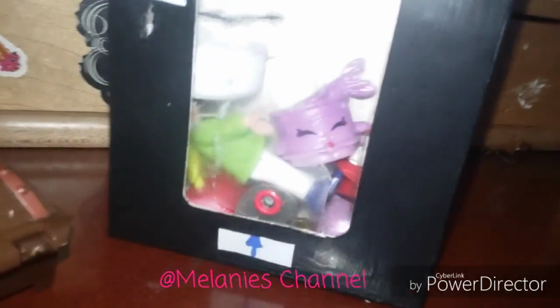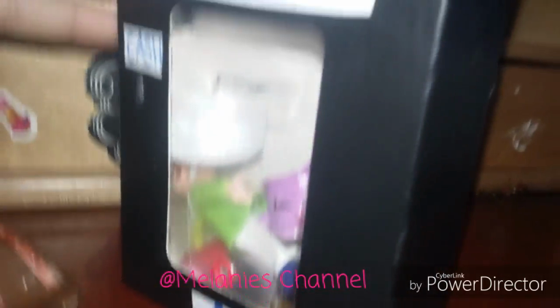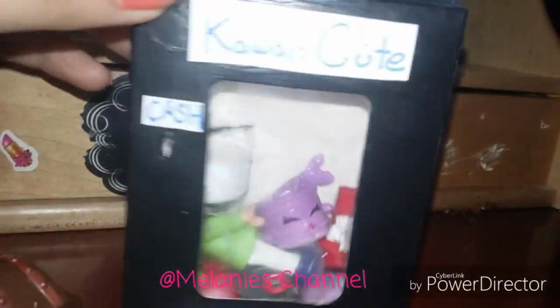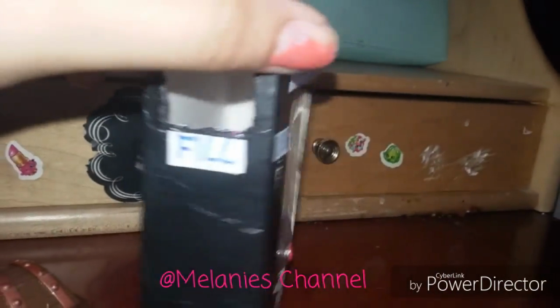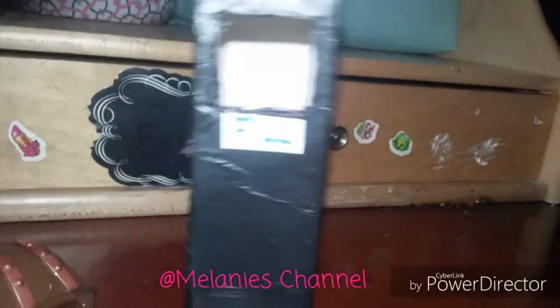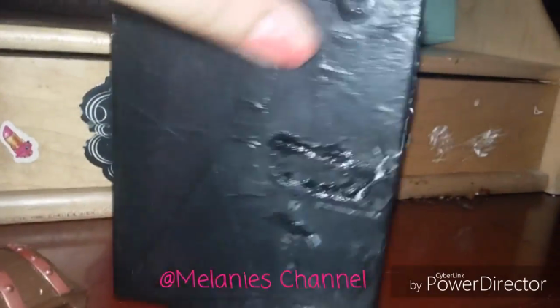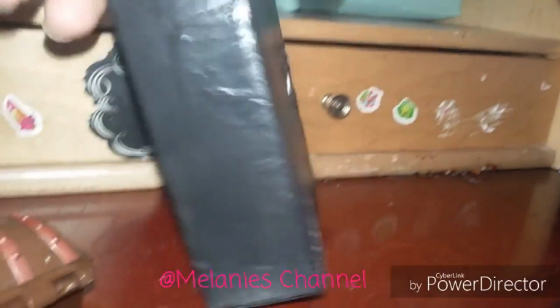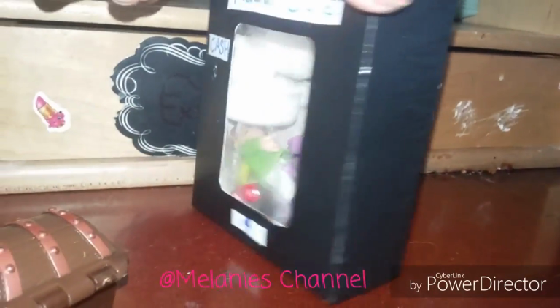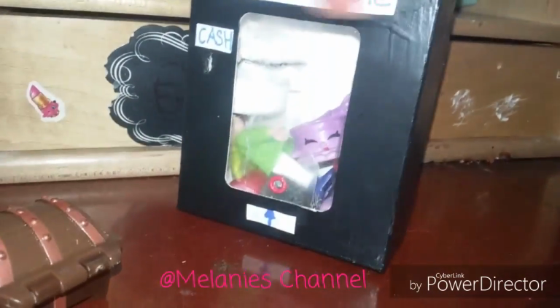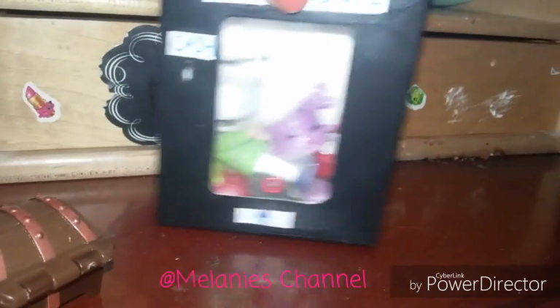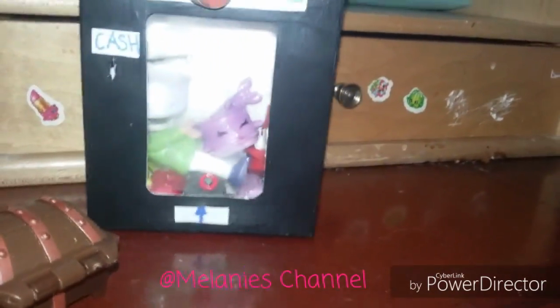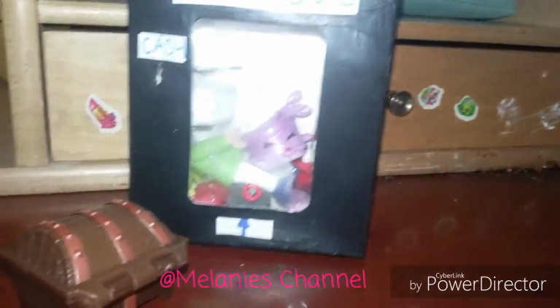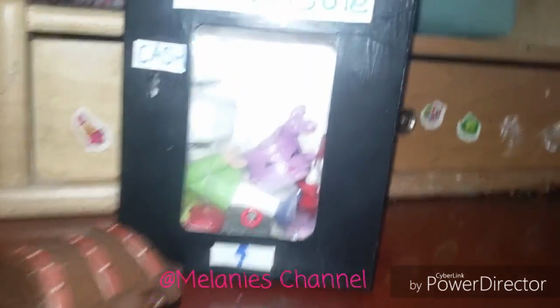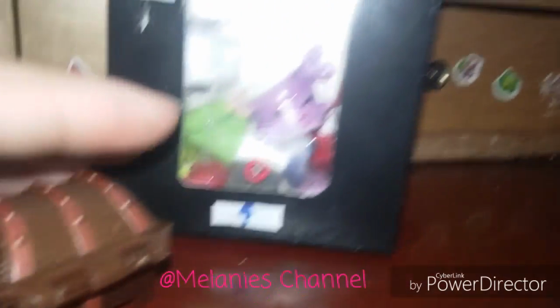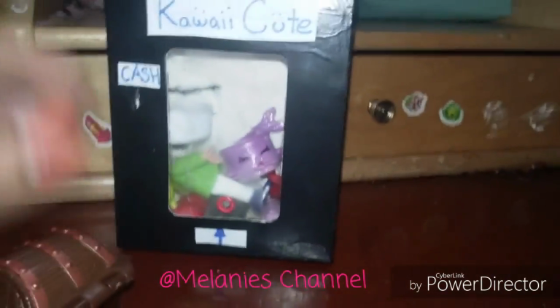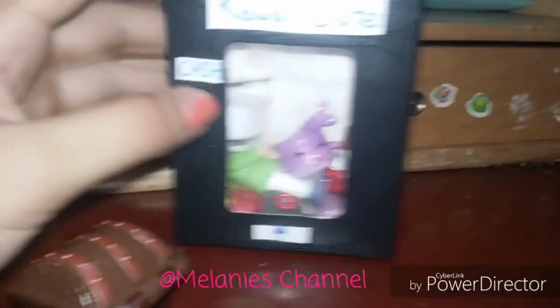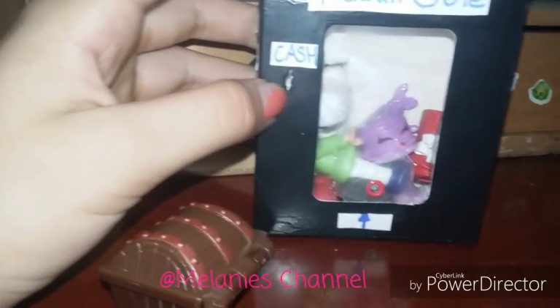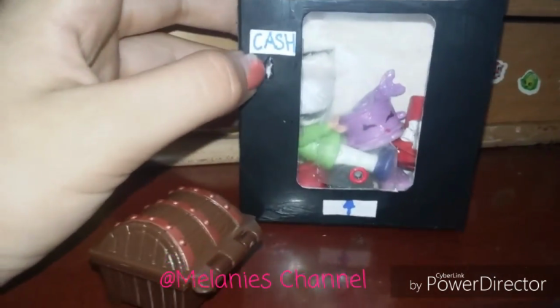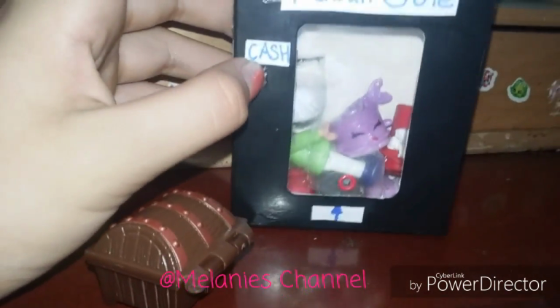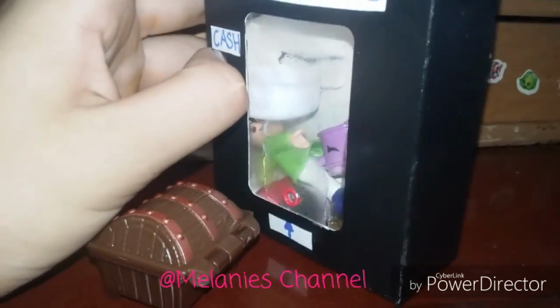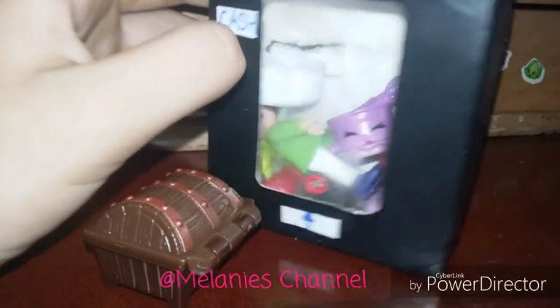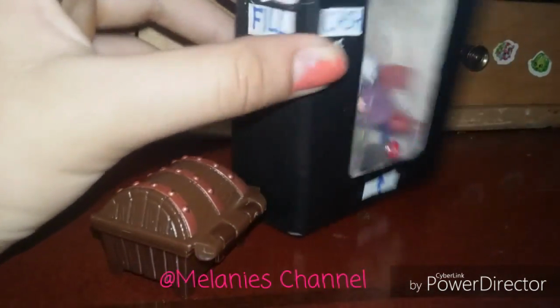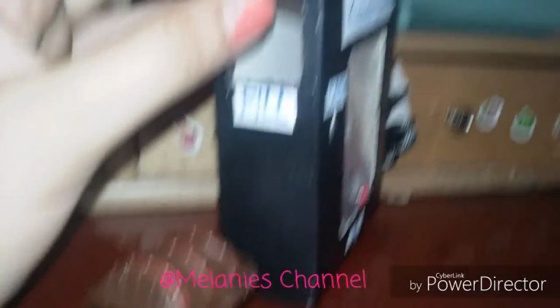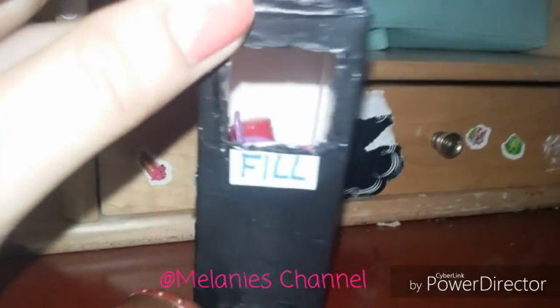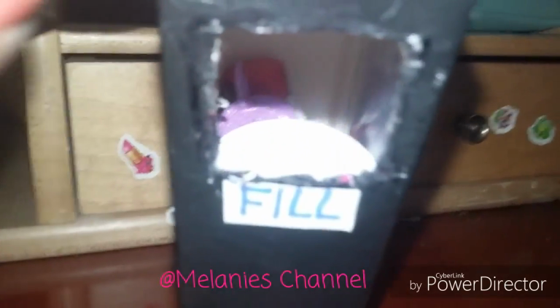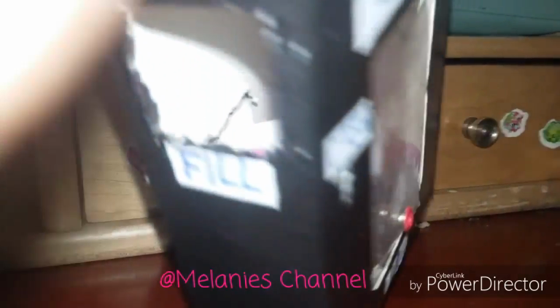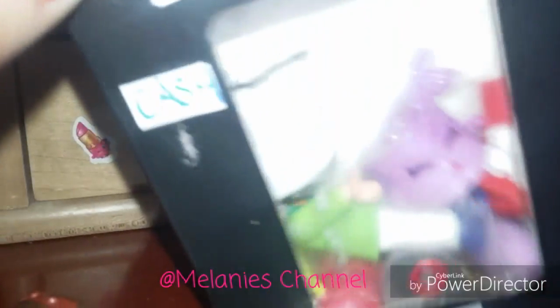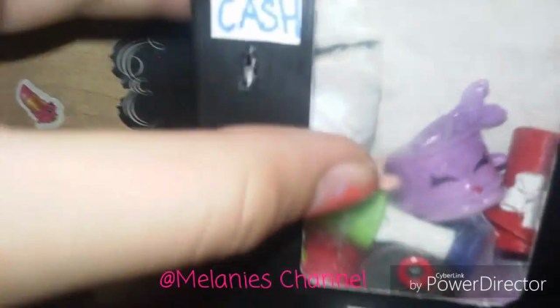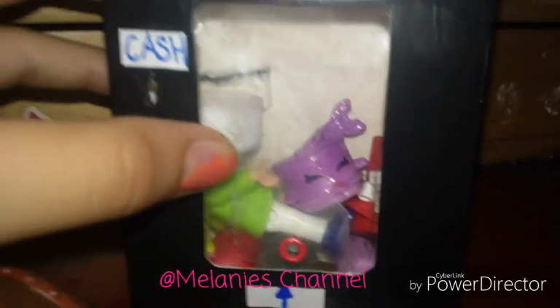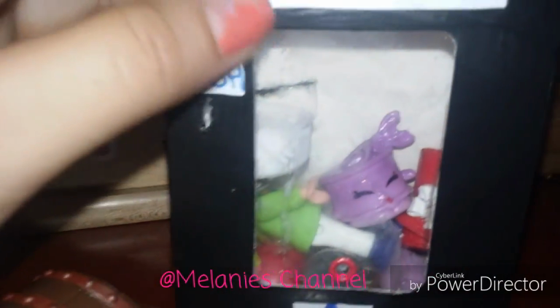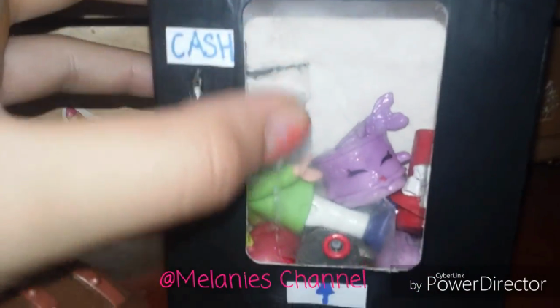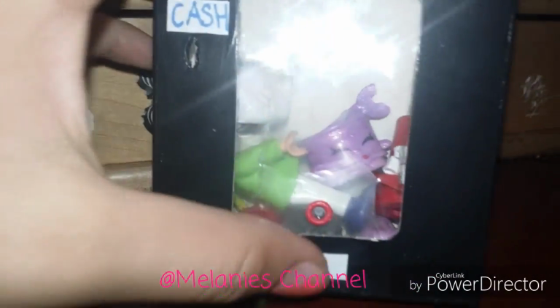But today is going to be this little vending machine. I've seen videos of people making them so I decided to make one. It's not the best, it's not perfect, but I actually kind of like it. I made this a couple weeks ago.